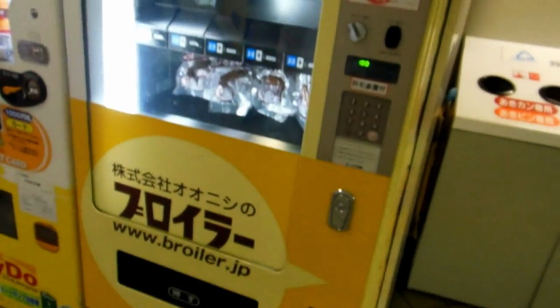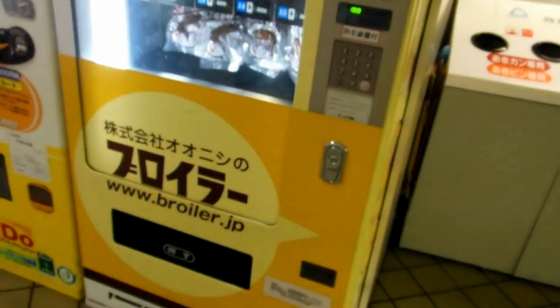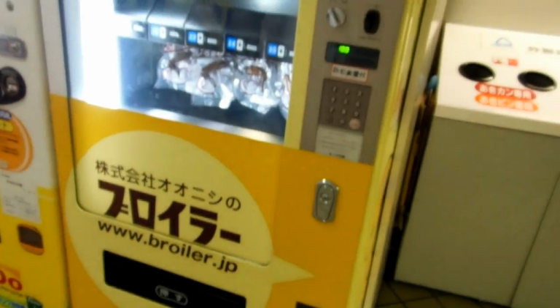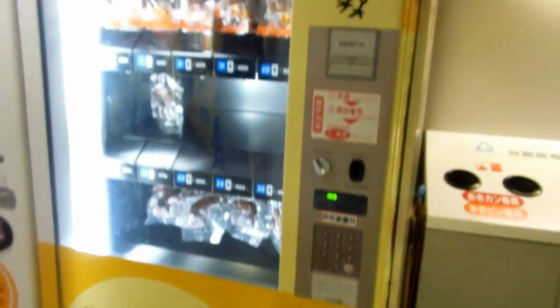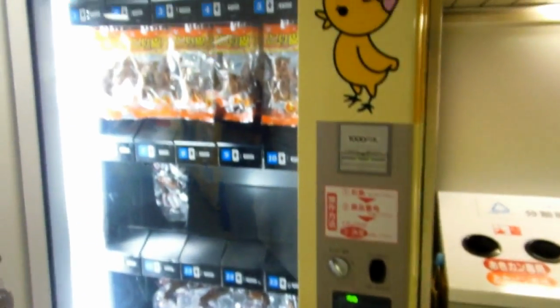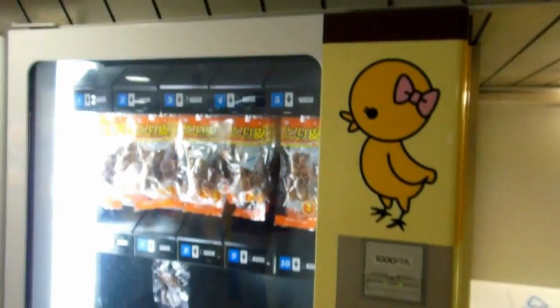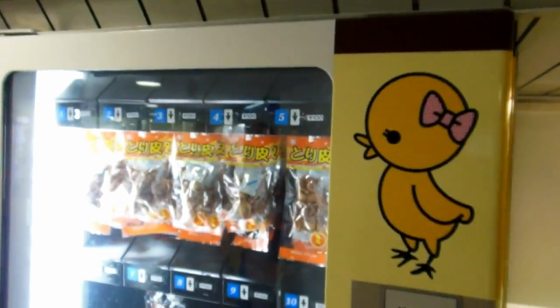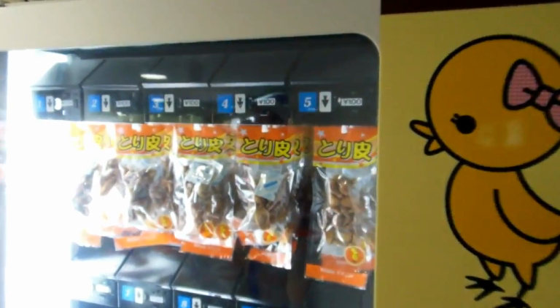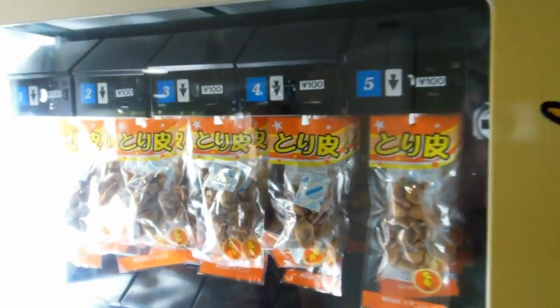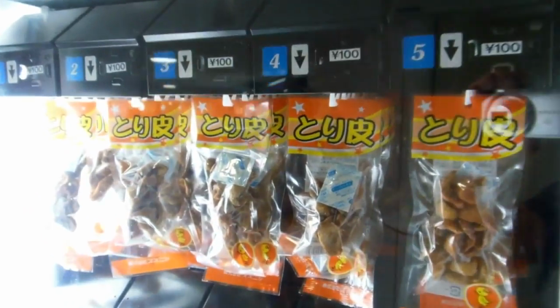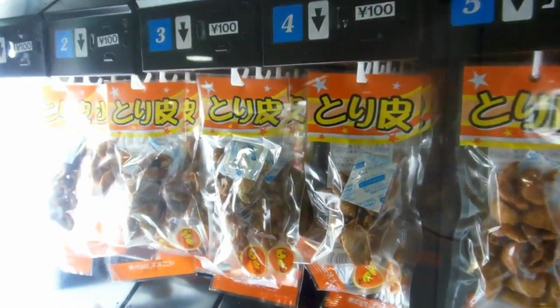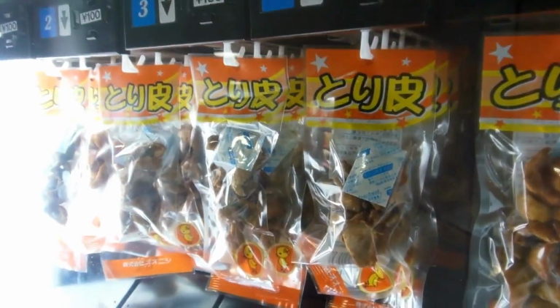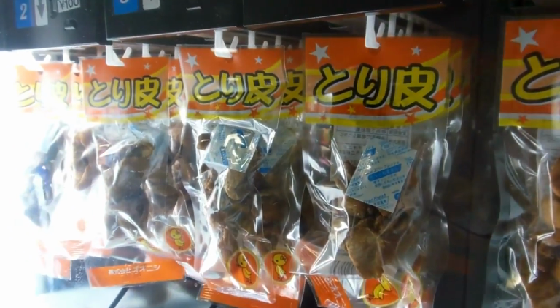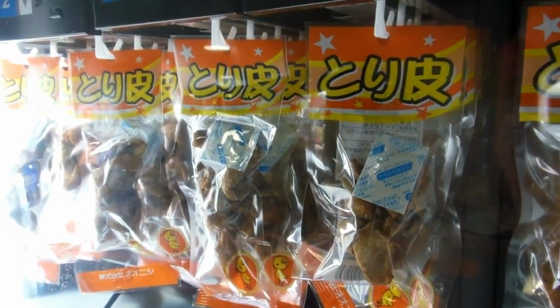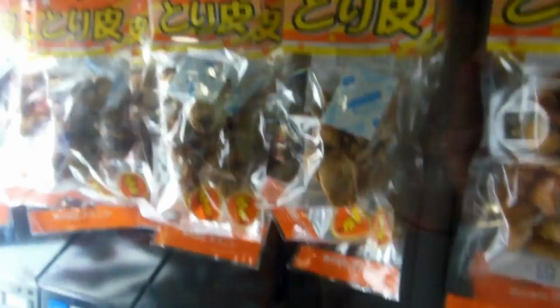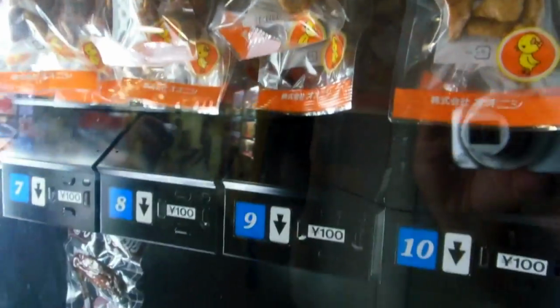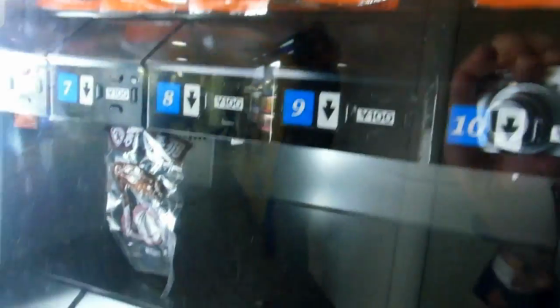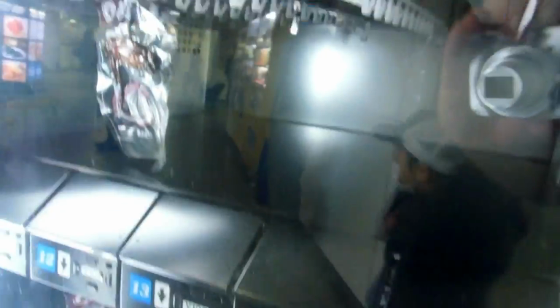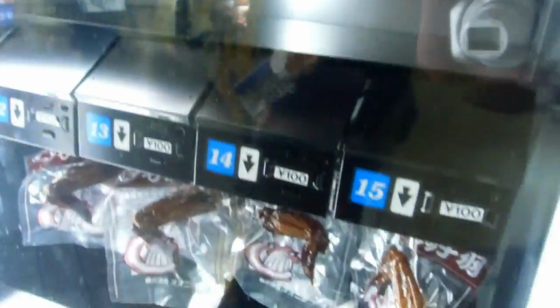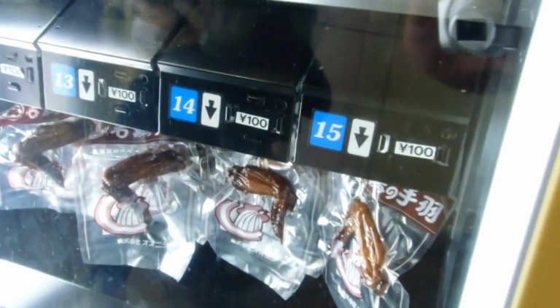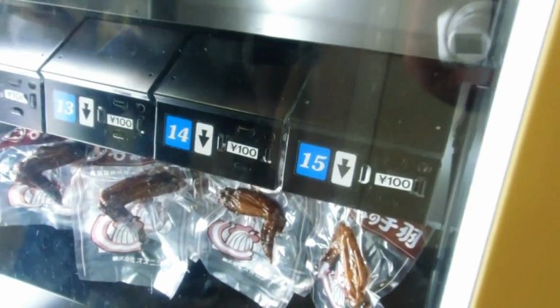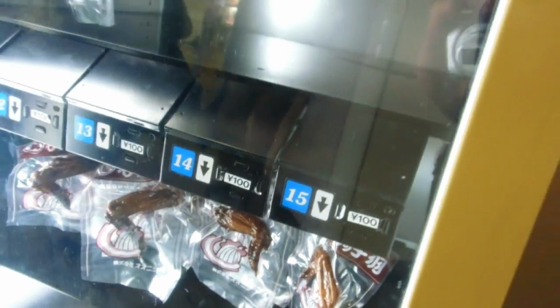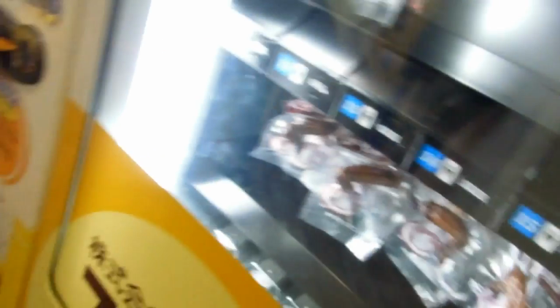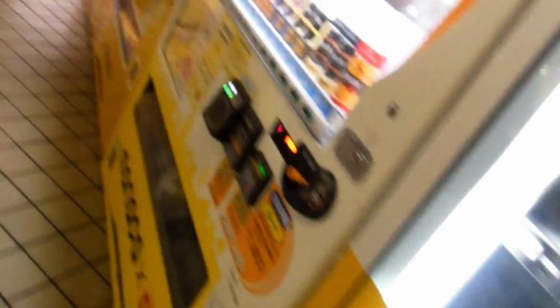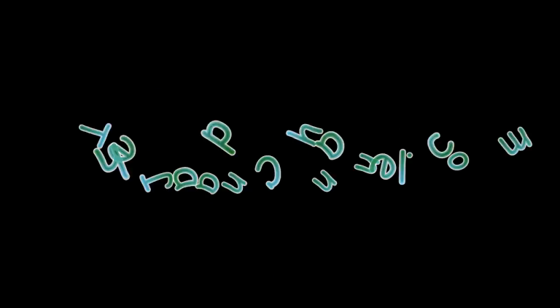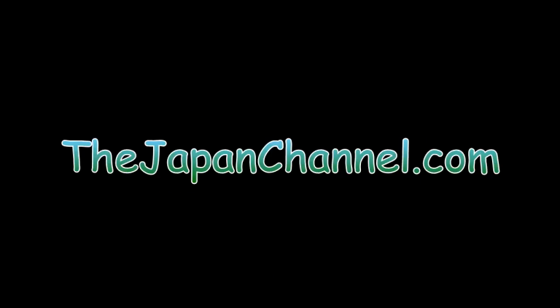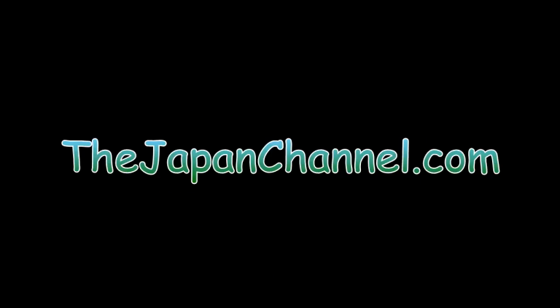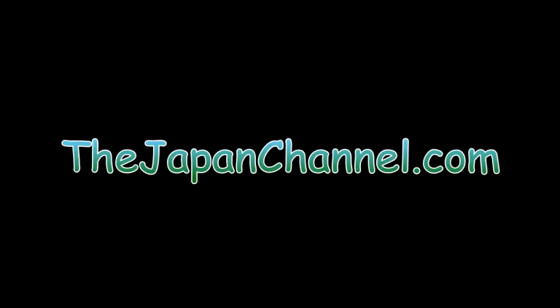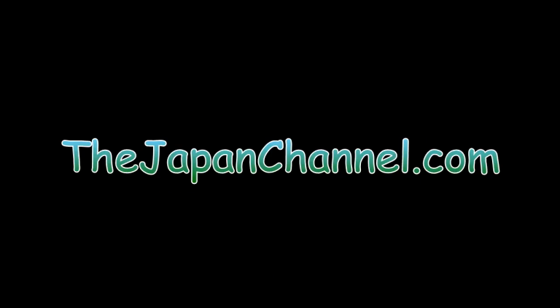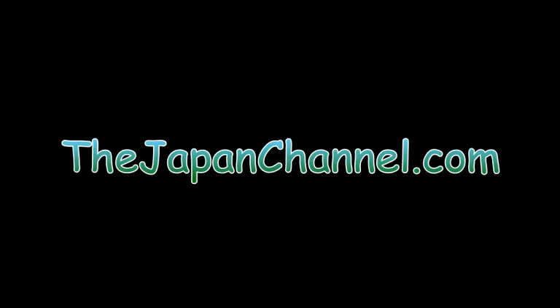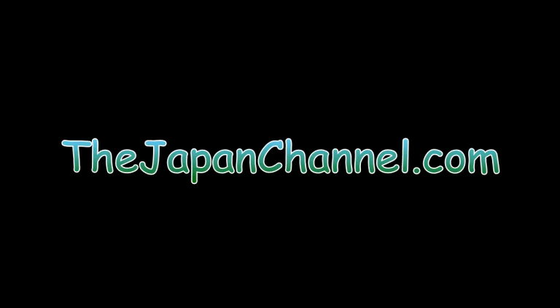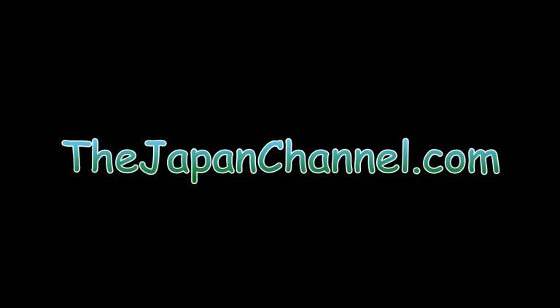Nevertheless, interesting vending machine, isn't it? Chicken — something you don't see out of a vending machine every day. Hope you found that interesting. More videos coming soon.